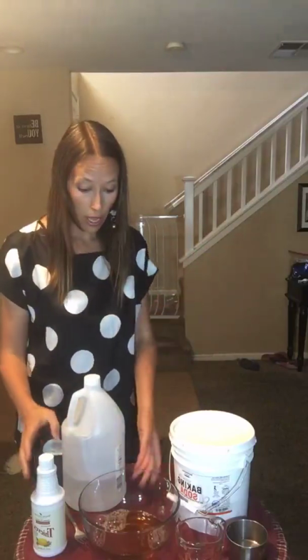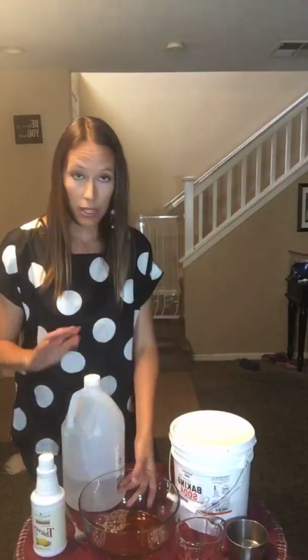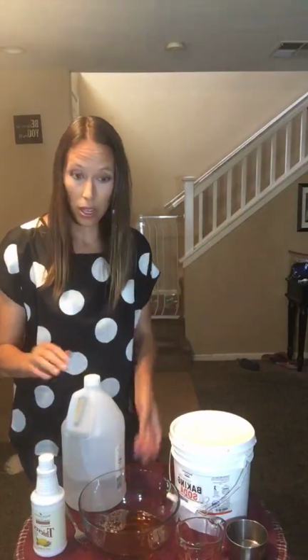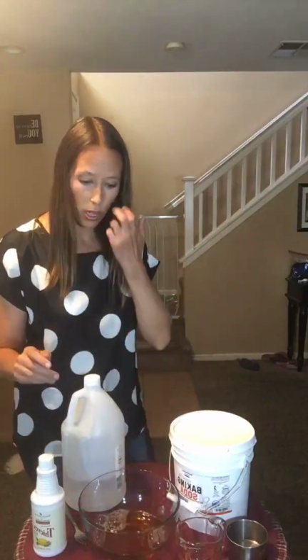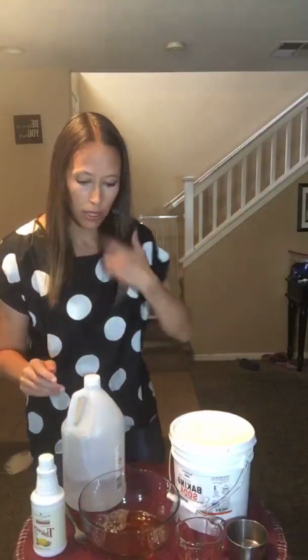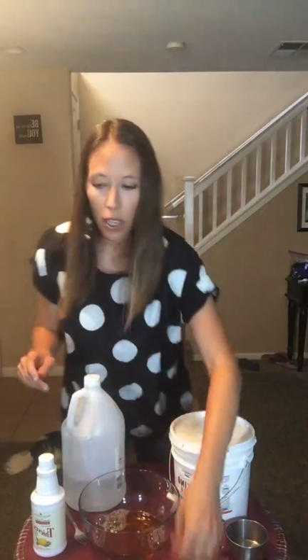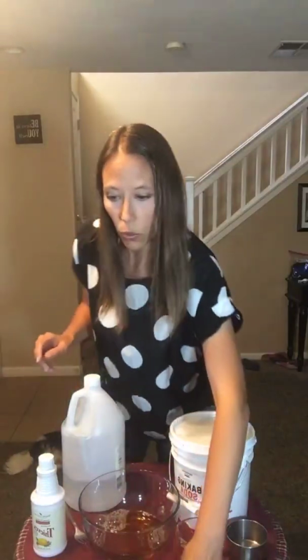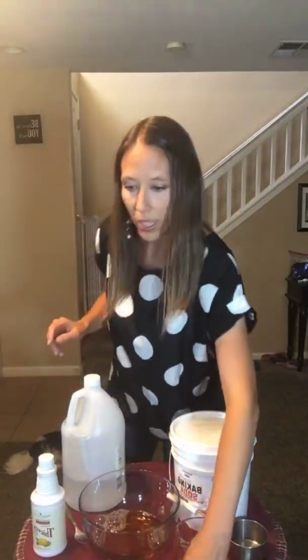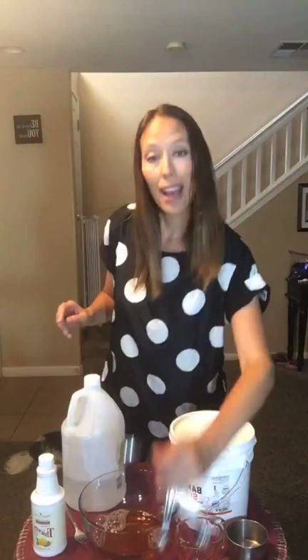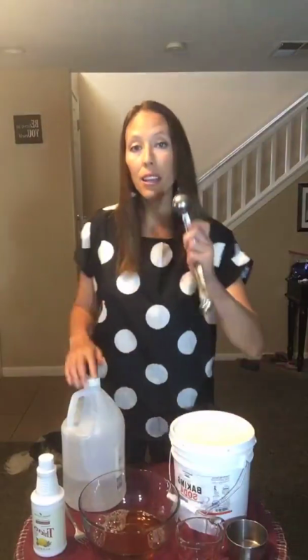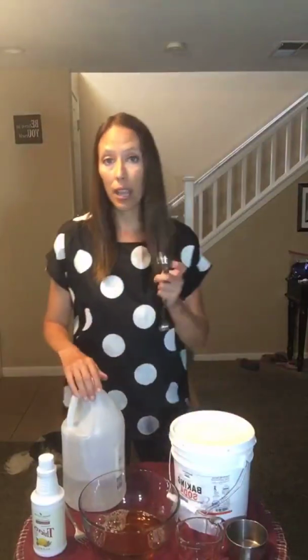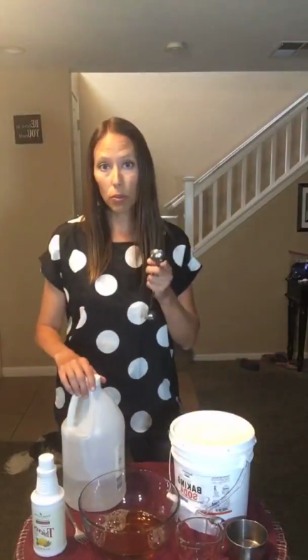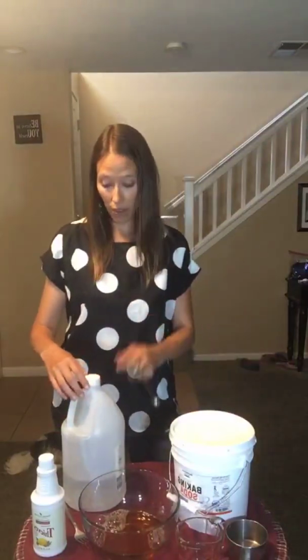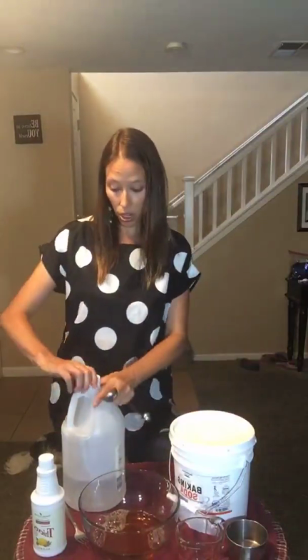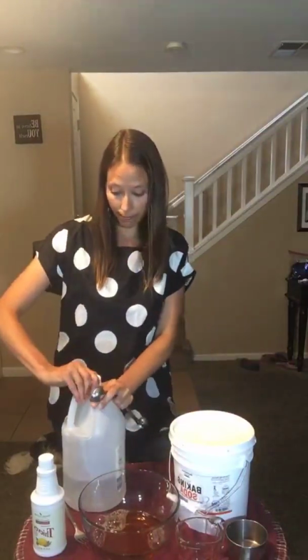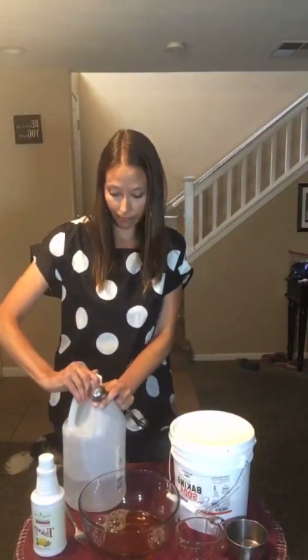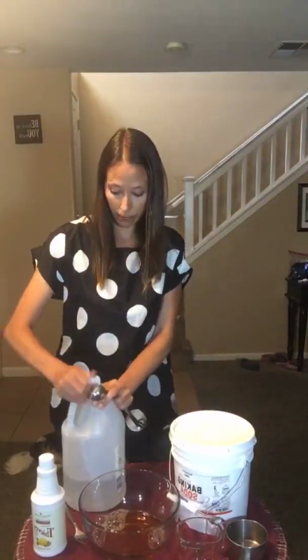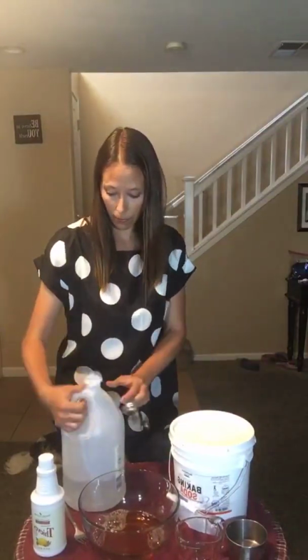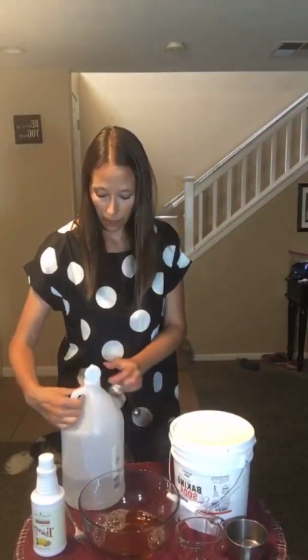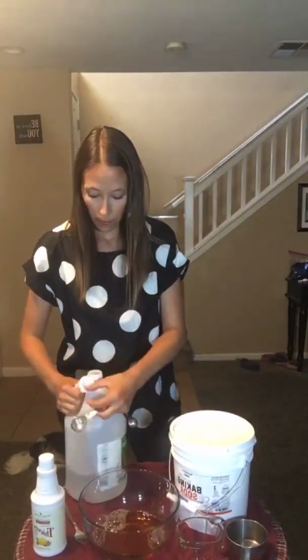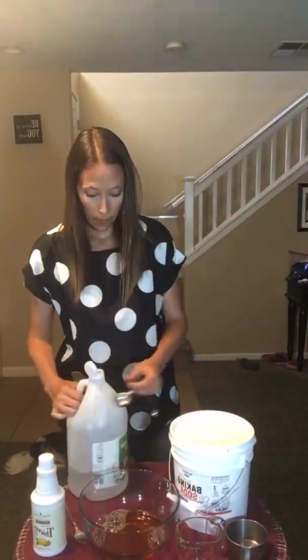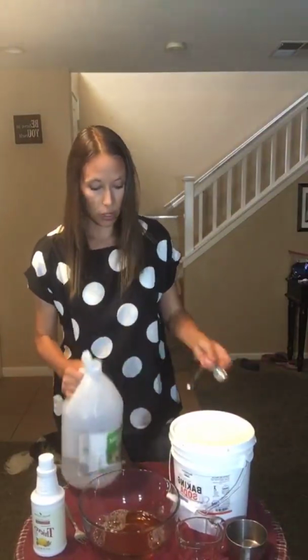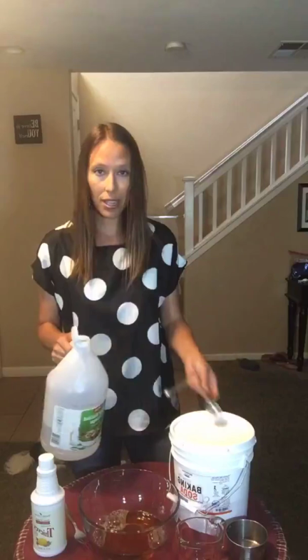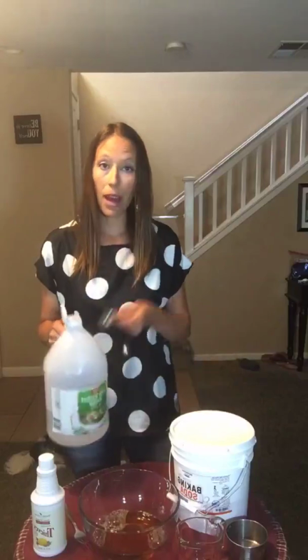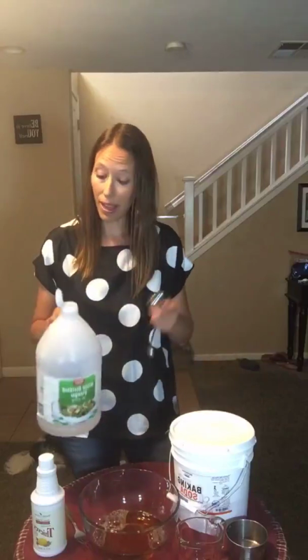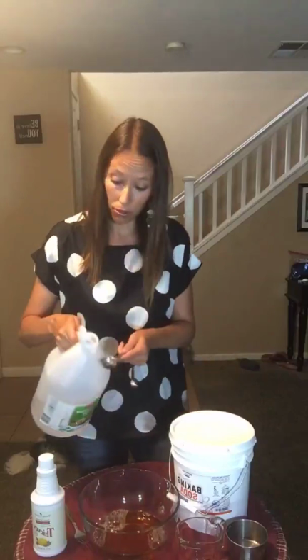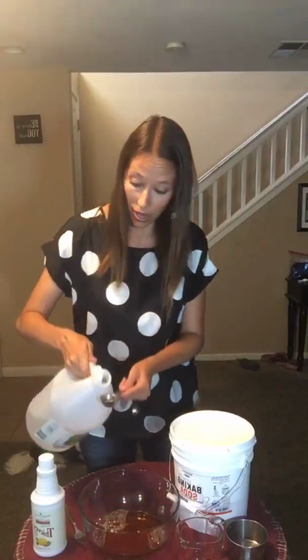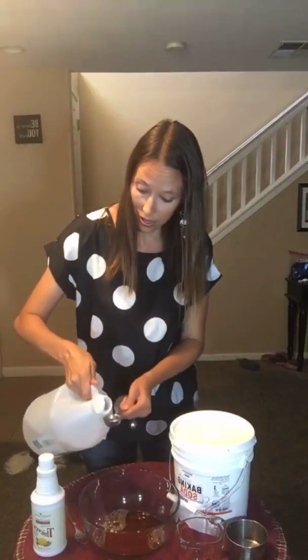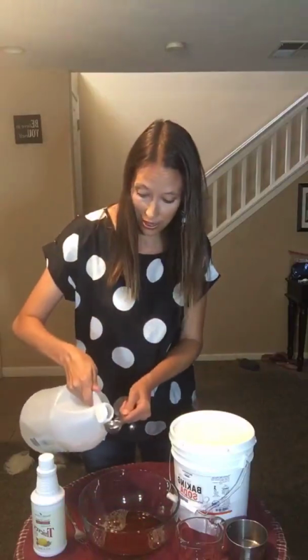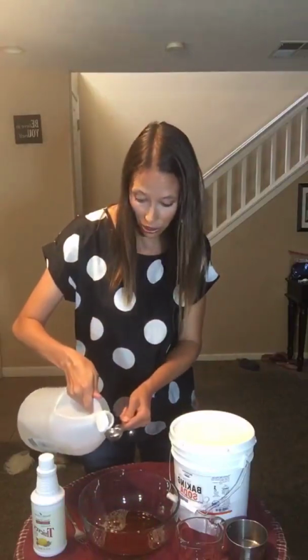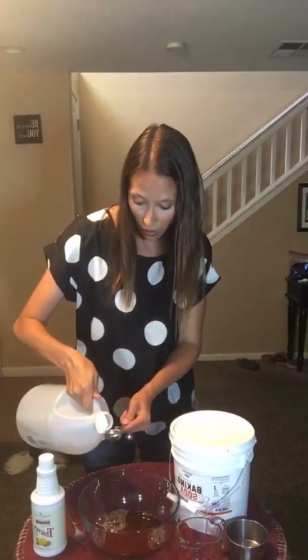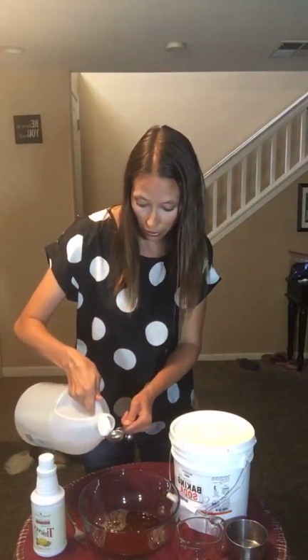This is a concentrated recipe, so we are going to add in a tablespoon of vinegar. As you can see, I buy in bulk — this is just how I roll.